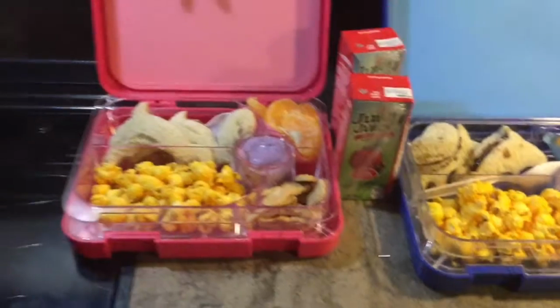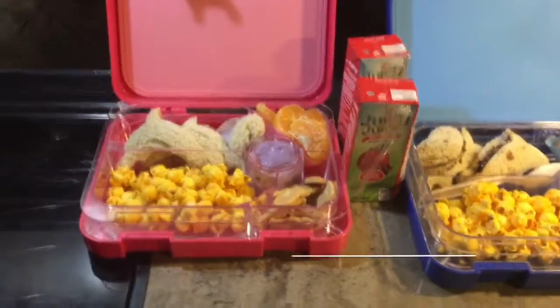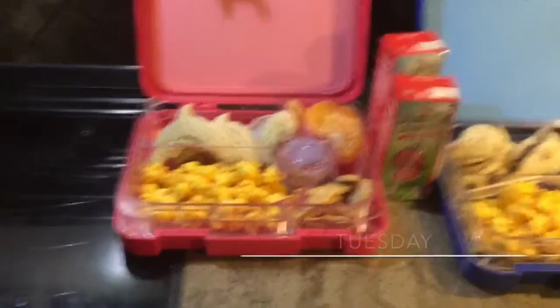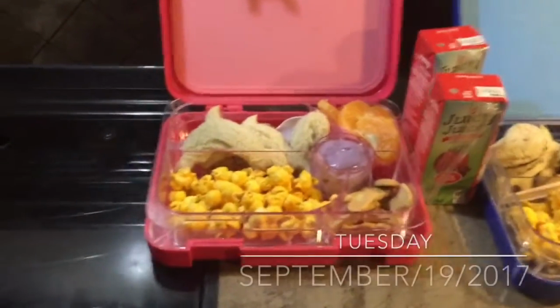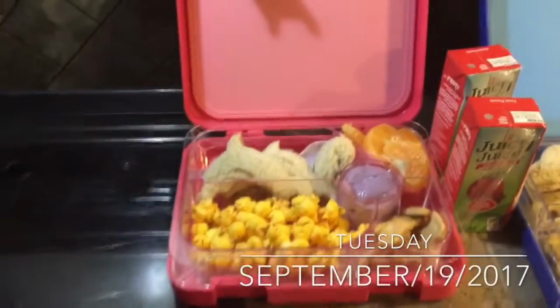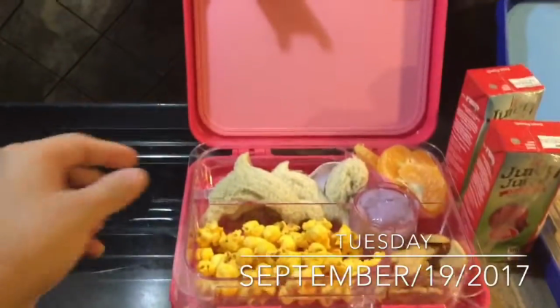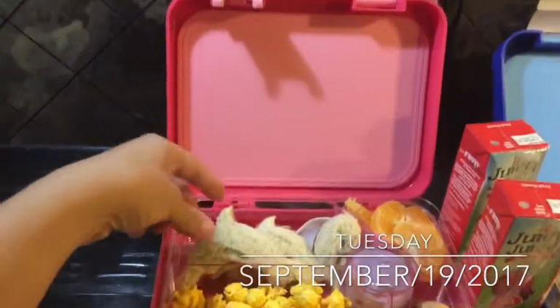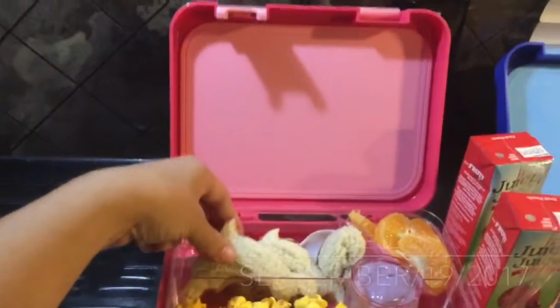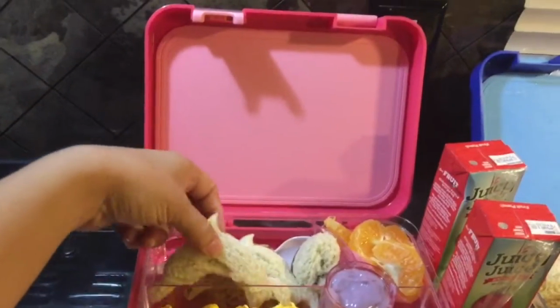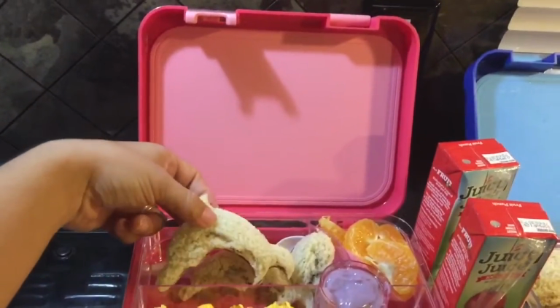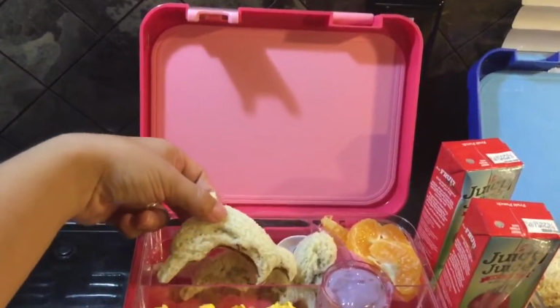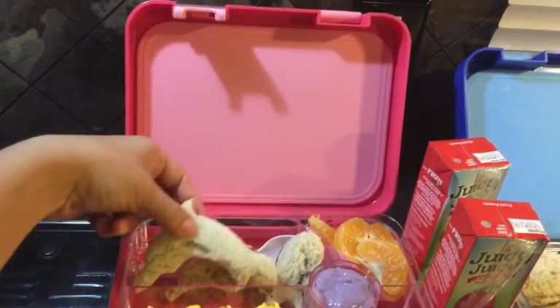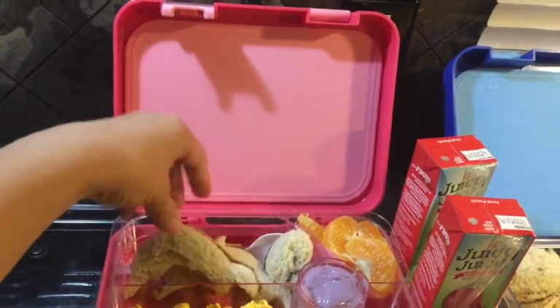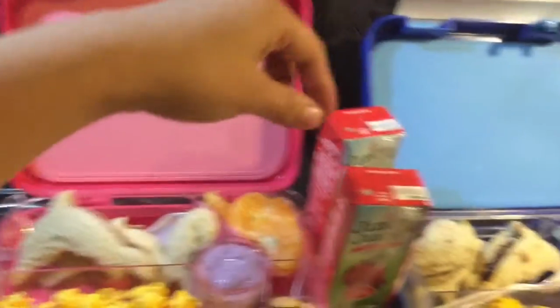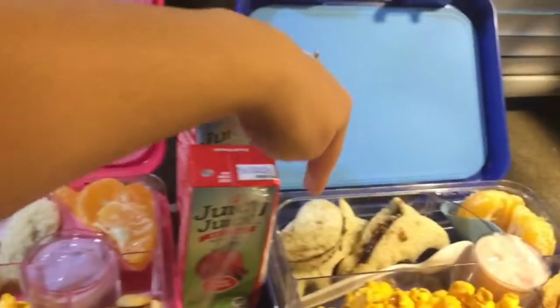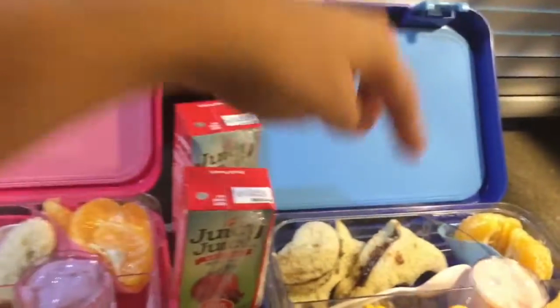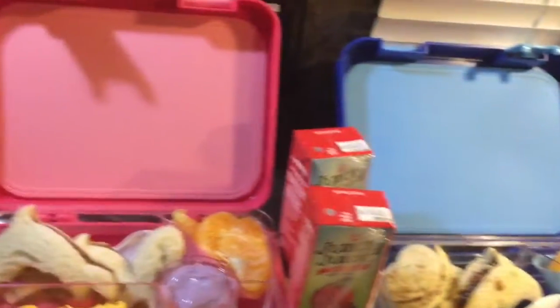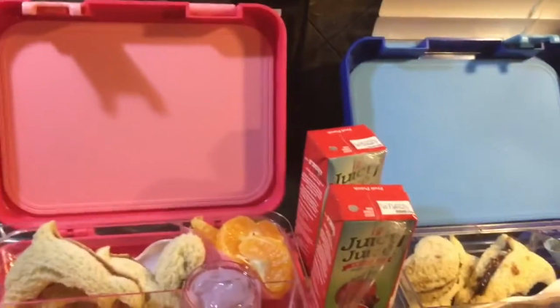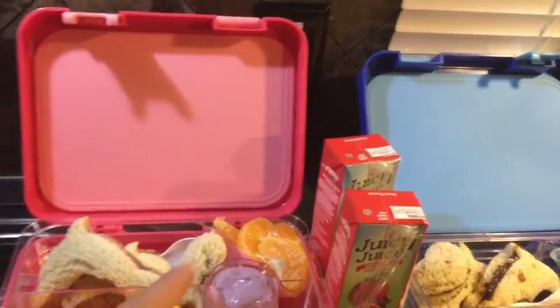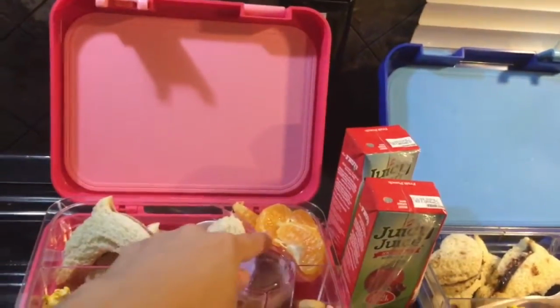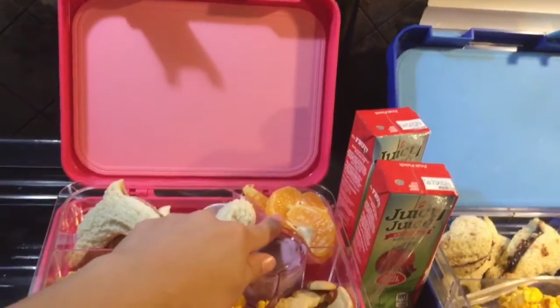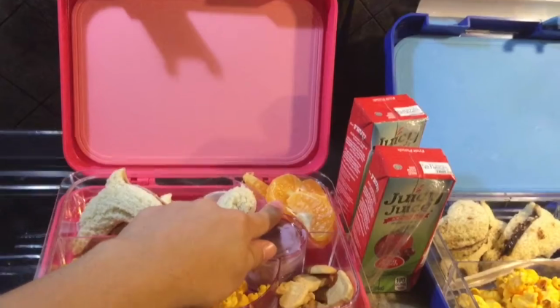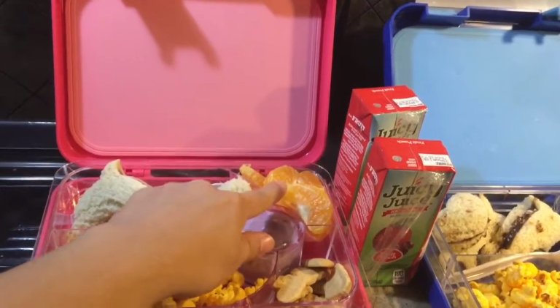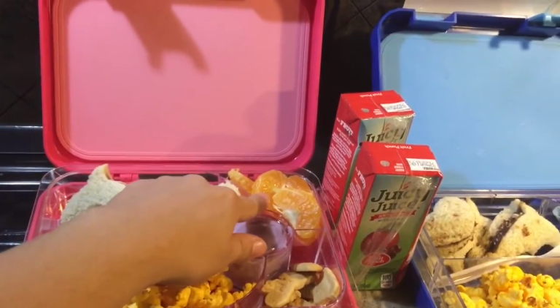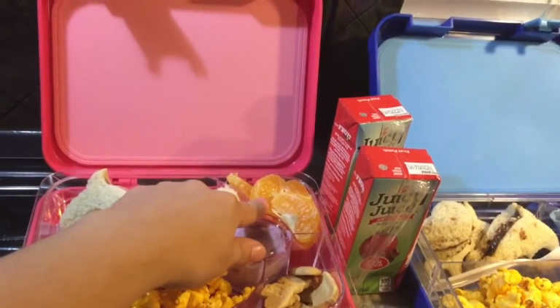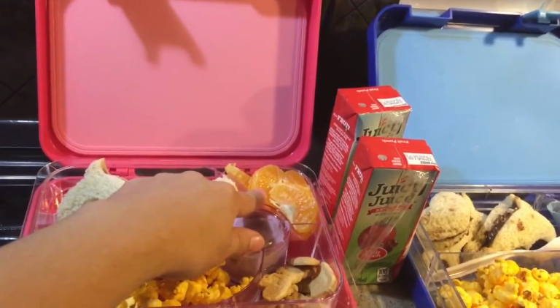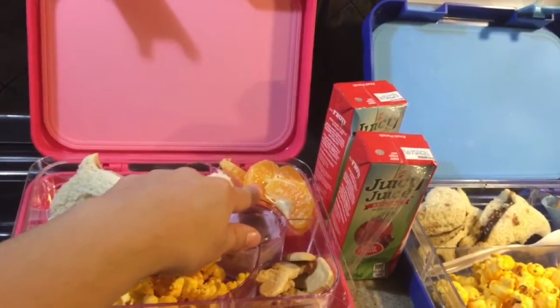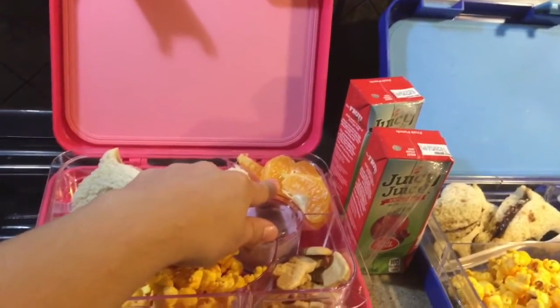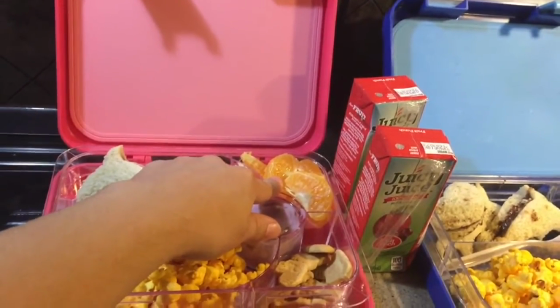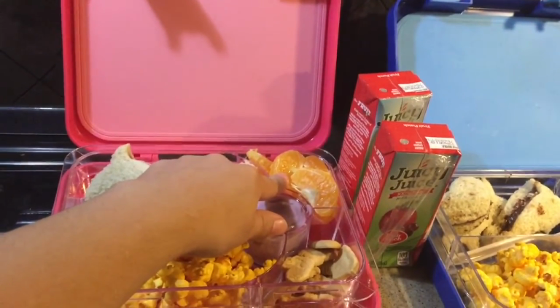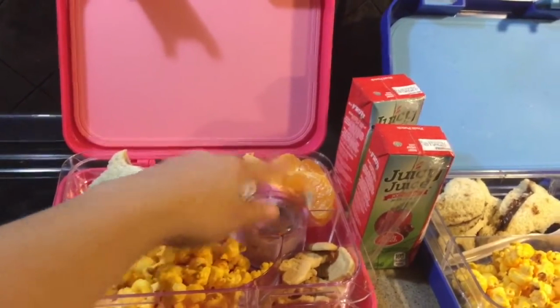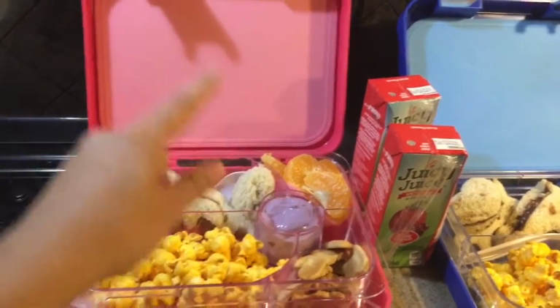Good morning, guys. For today's lunch, I went ahead and made the kids Nutella sandwiches. They're dolphin-shaped with a heart. Both of them got mandarin orange.